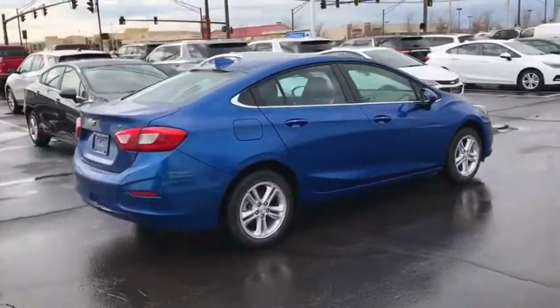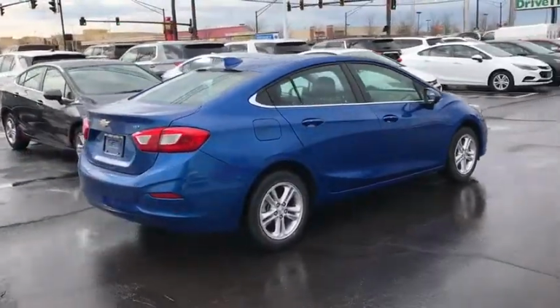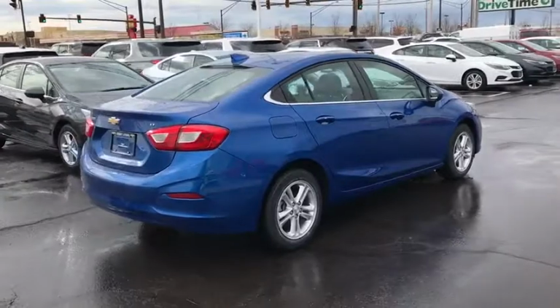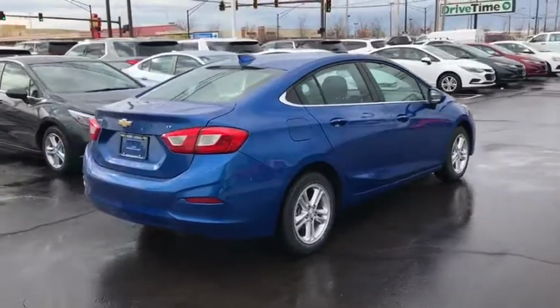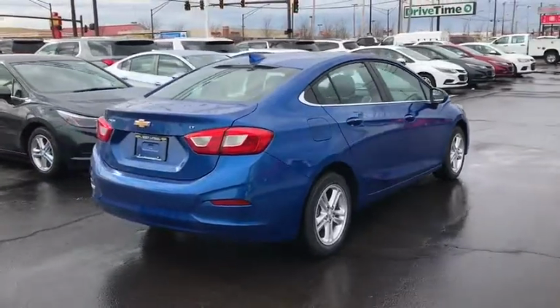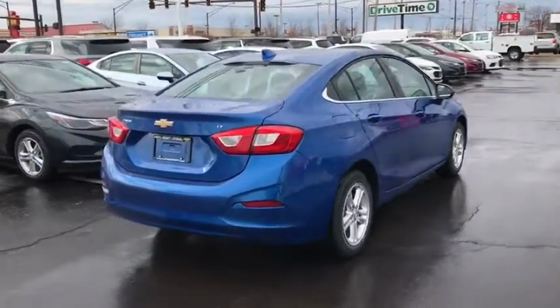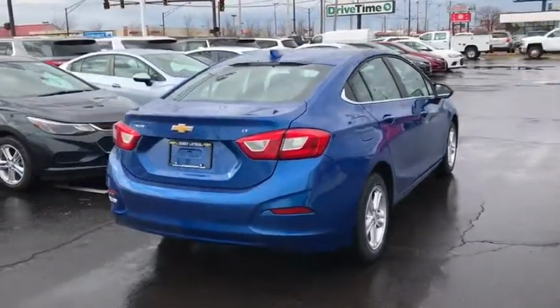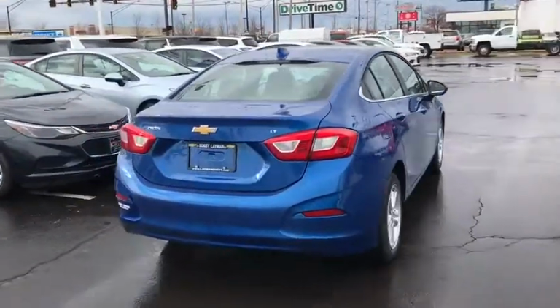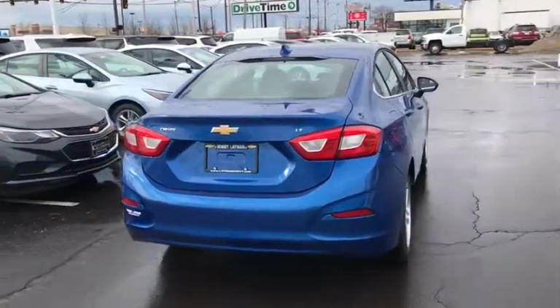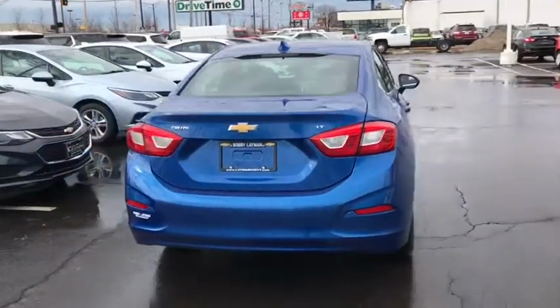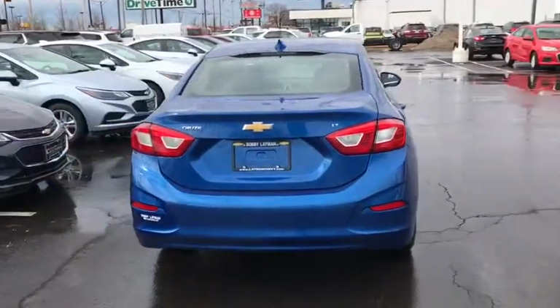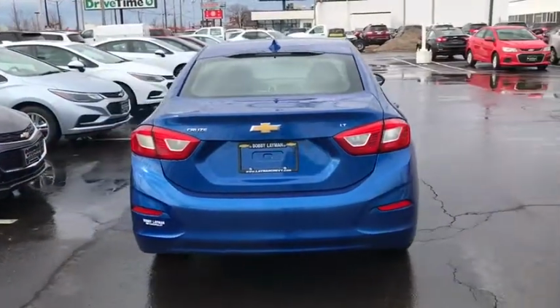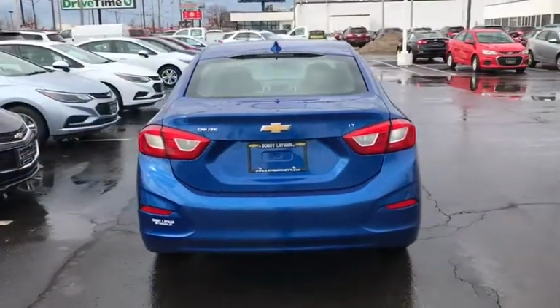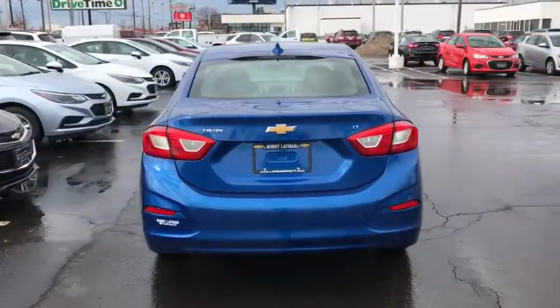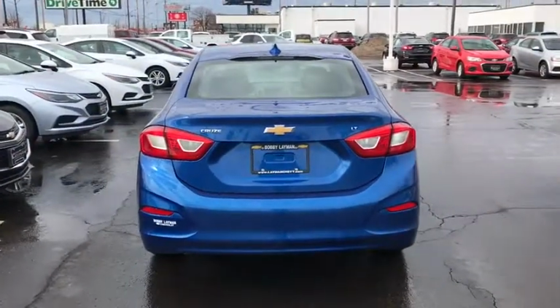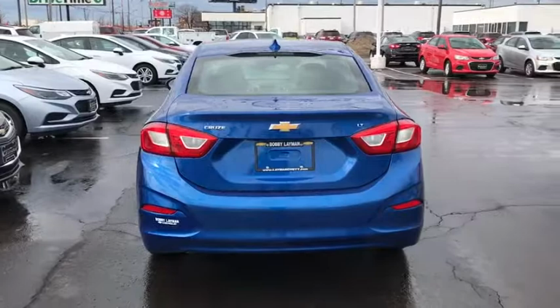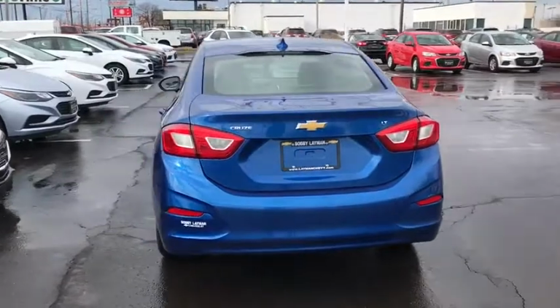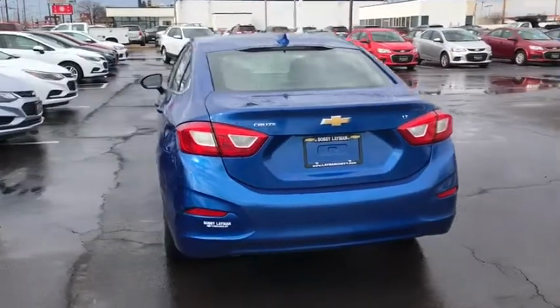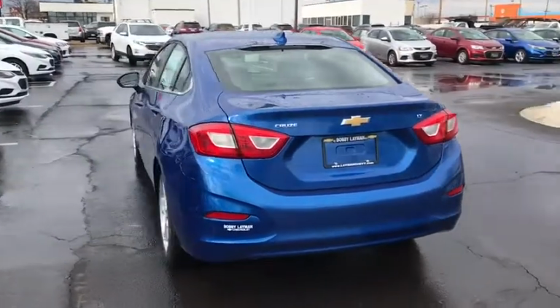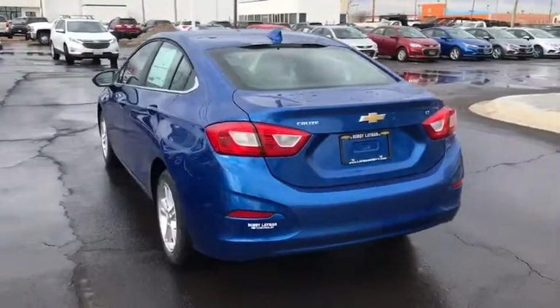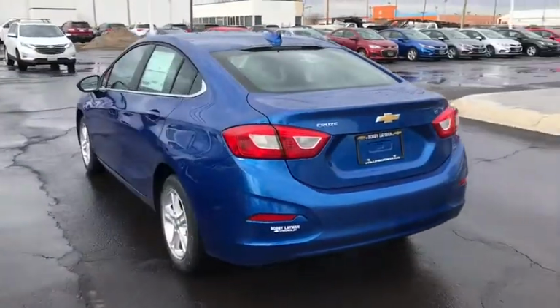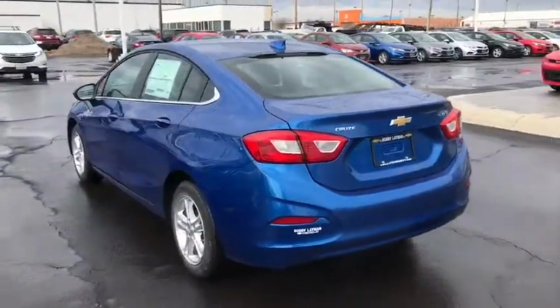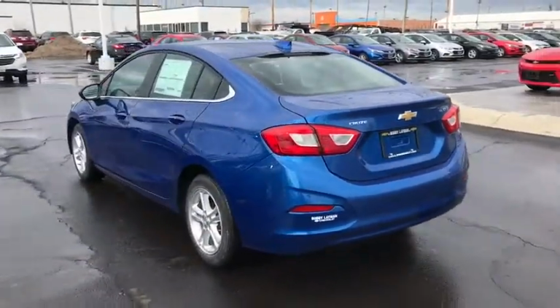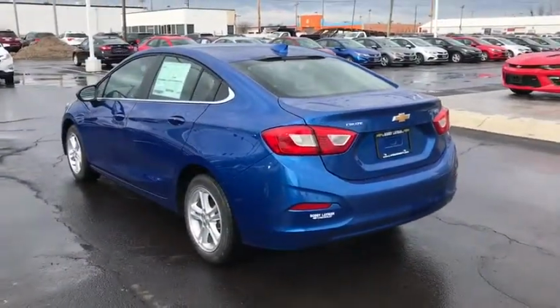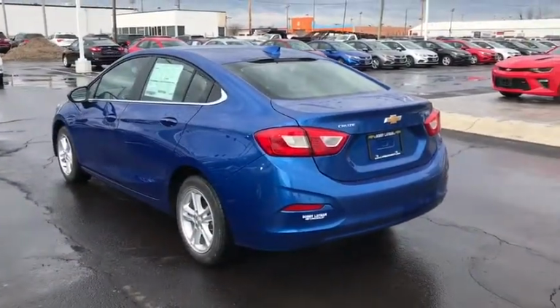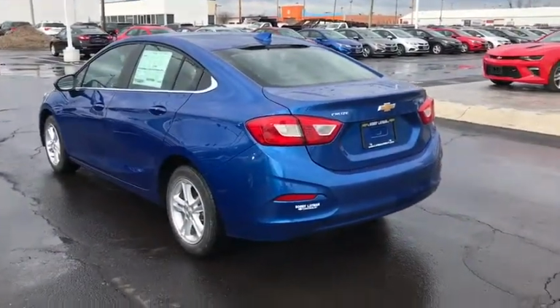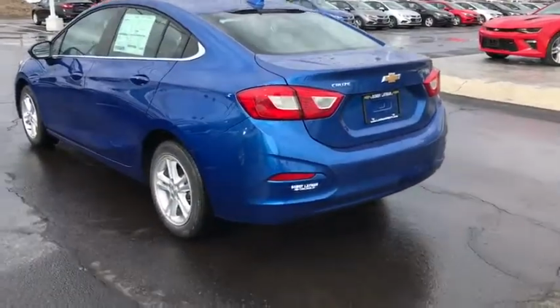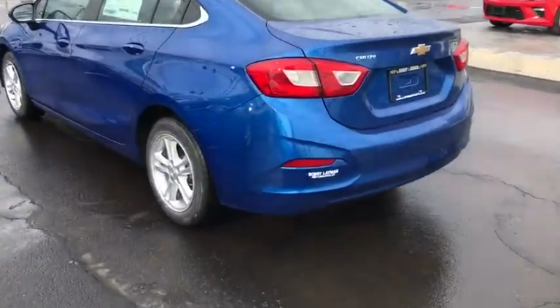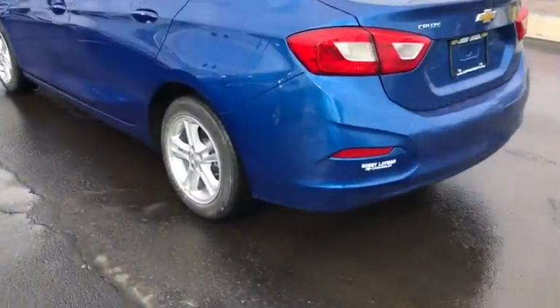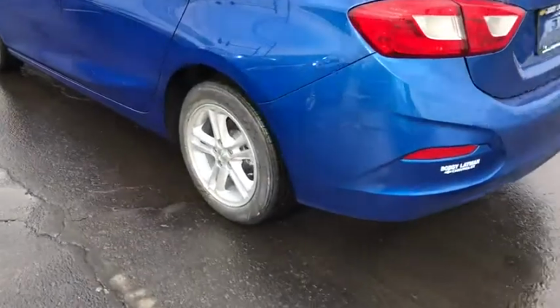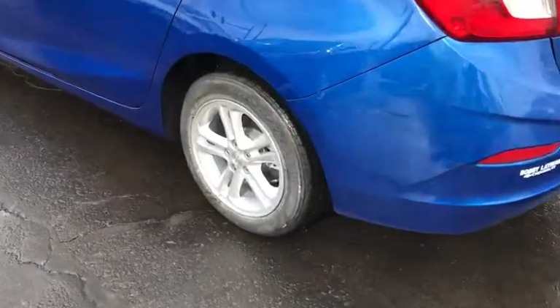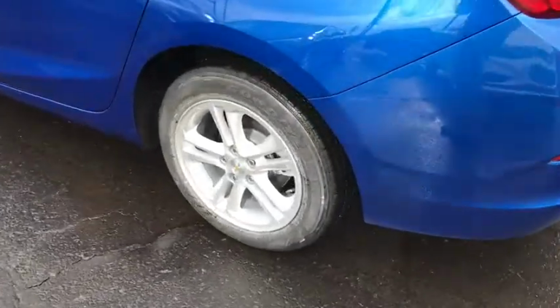Rear window defroster, security system, trip computer, tachometer, brake assist, Sirius satellite radio, remote keyless entry, panic alarm, cloth seat trim, tilt steering wheel, front bucket seats.